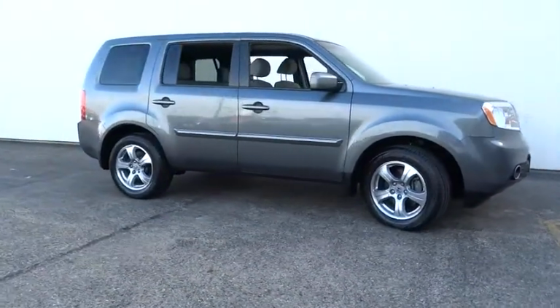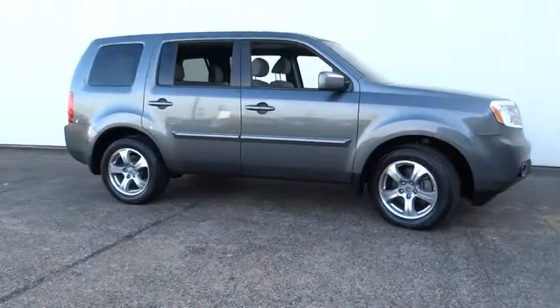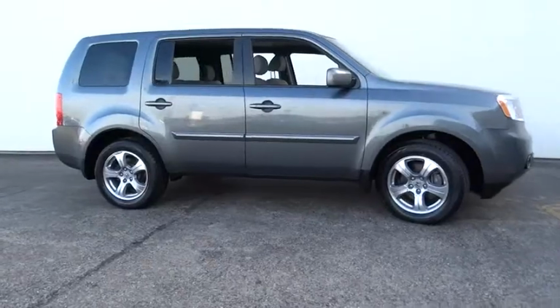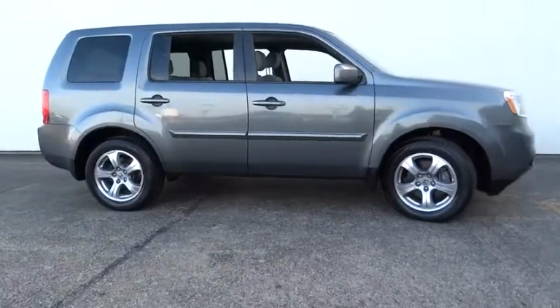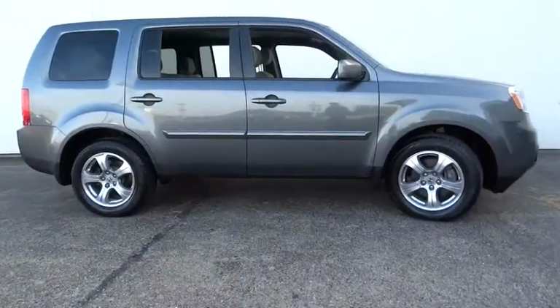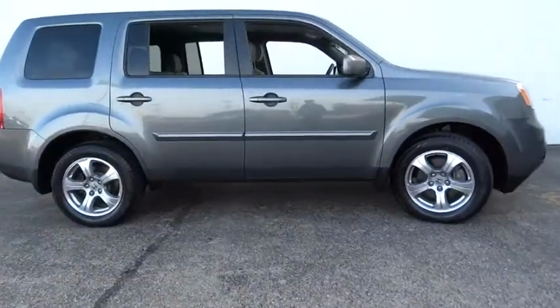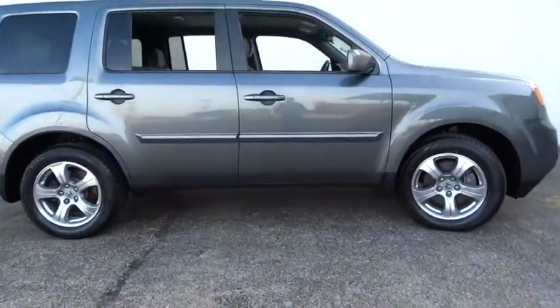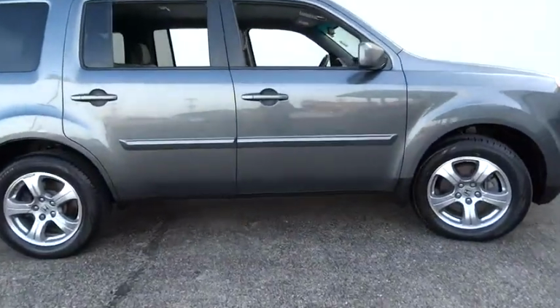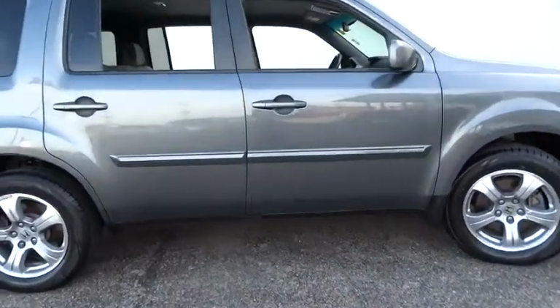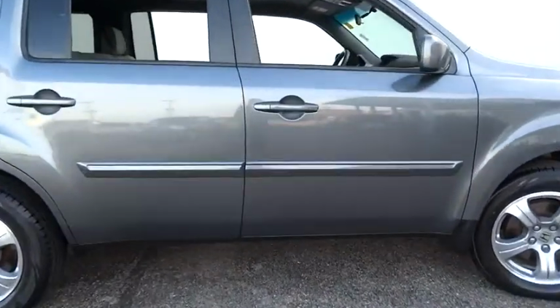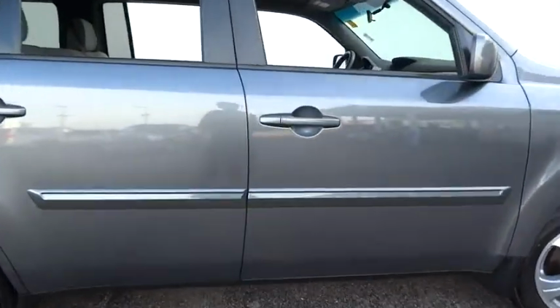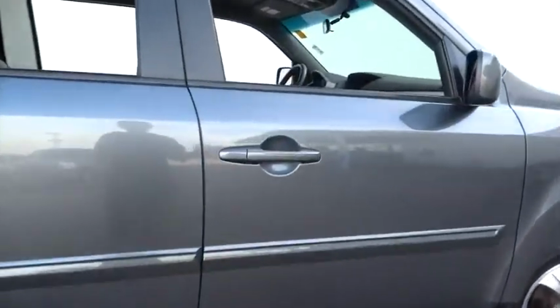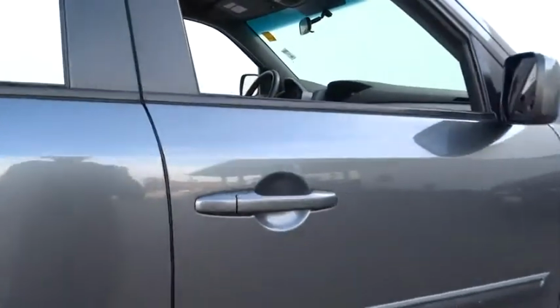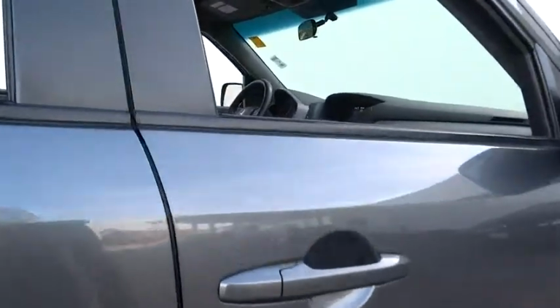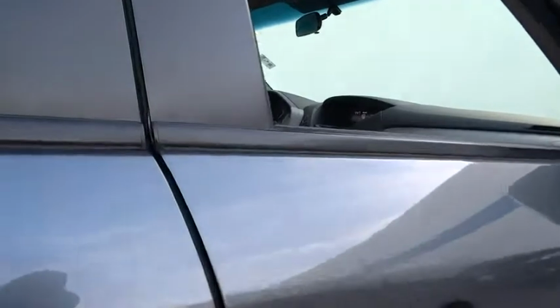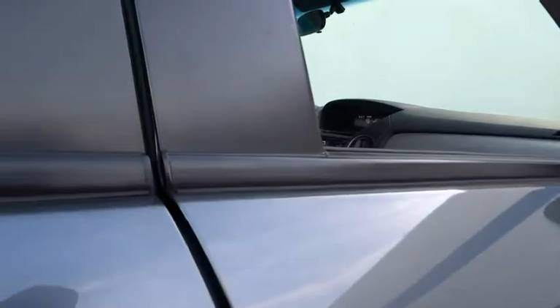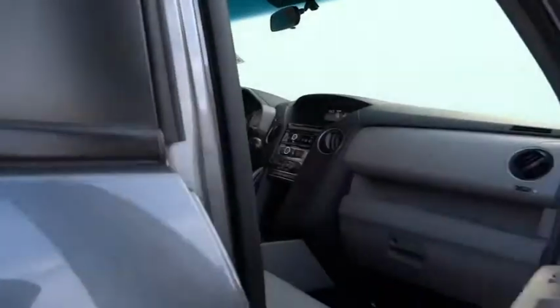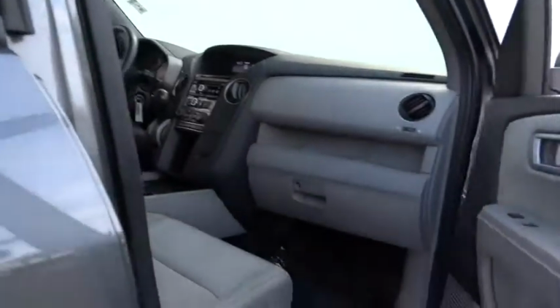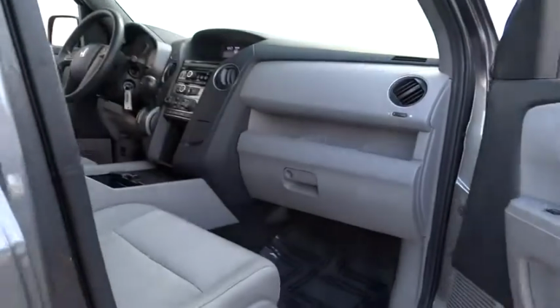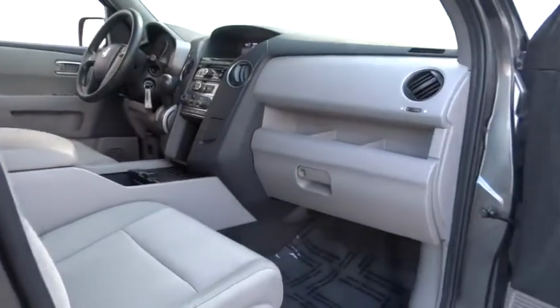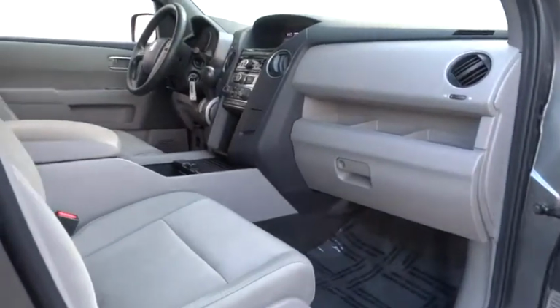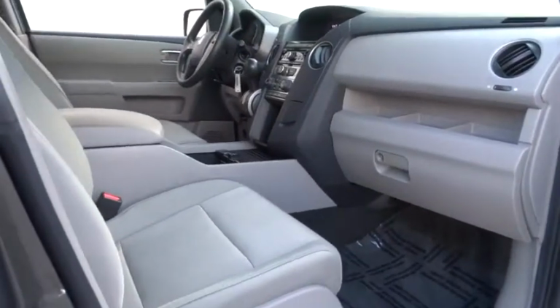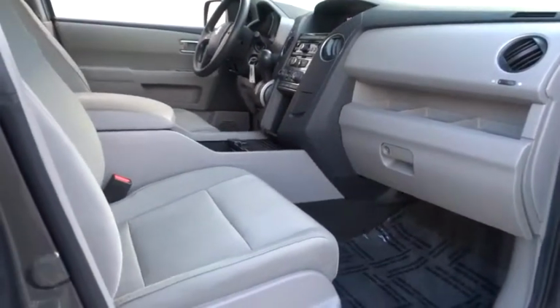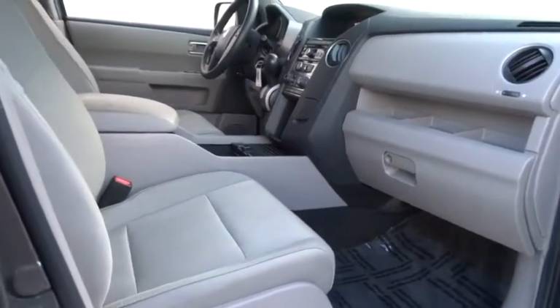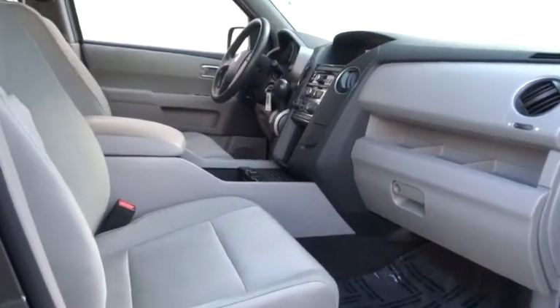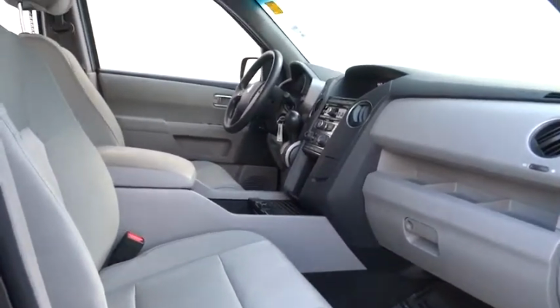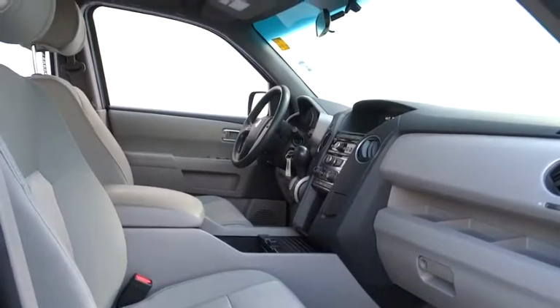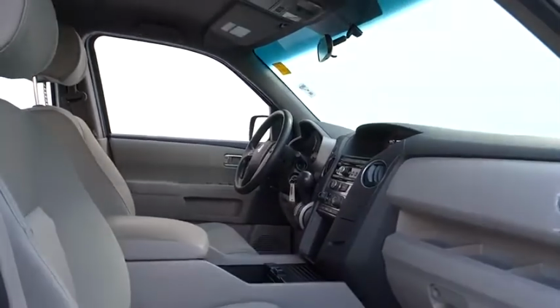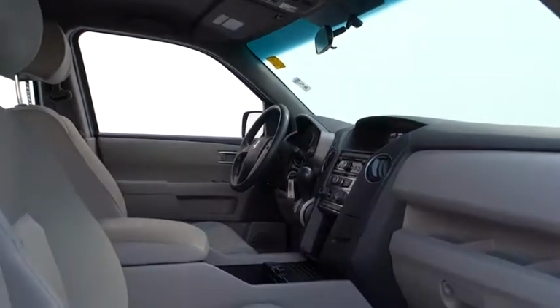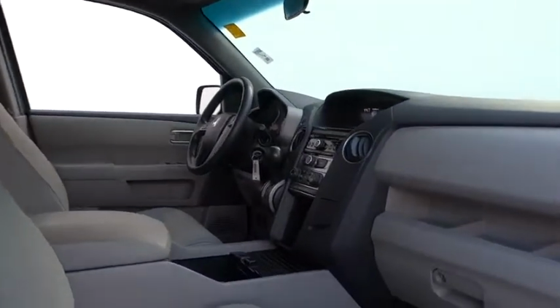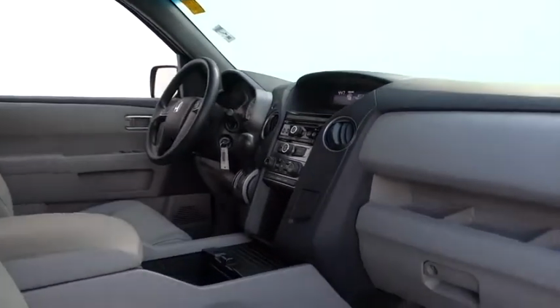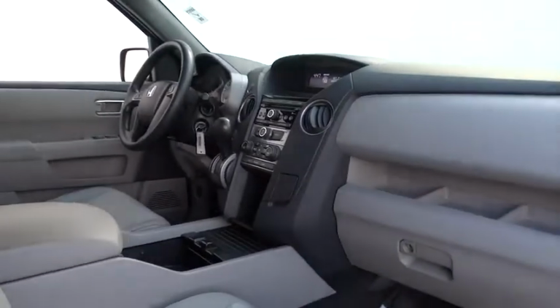This vehicle has less than 55,000 miles. Here are some of this vehicle's great options: stability control, keyless entry, anti-lock braking system, steering wheel audio controls, traction control, and tow hitch.